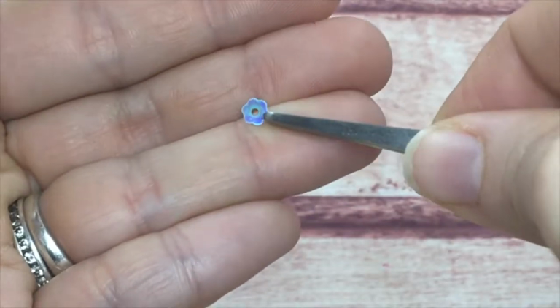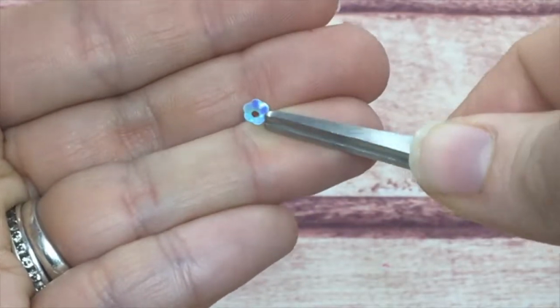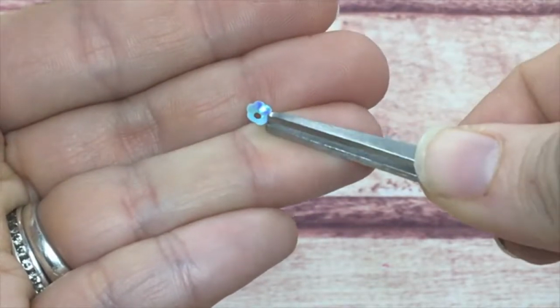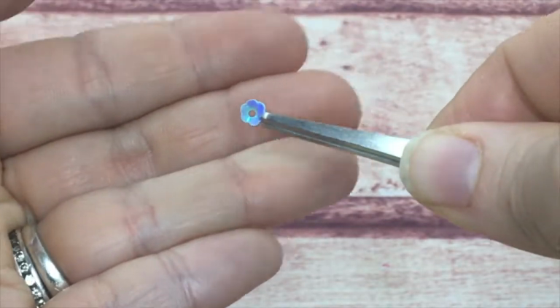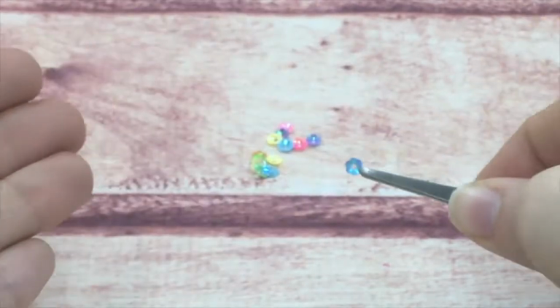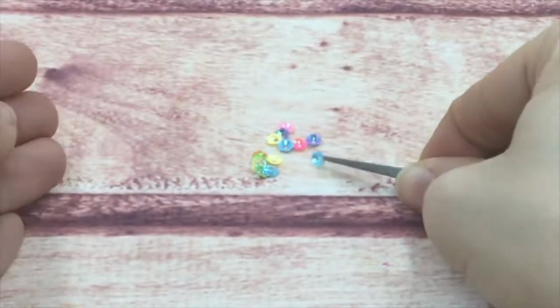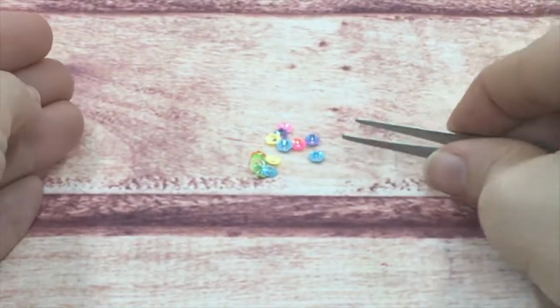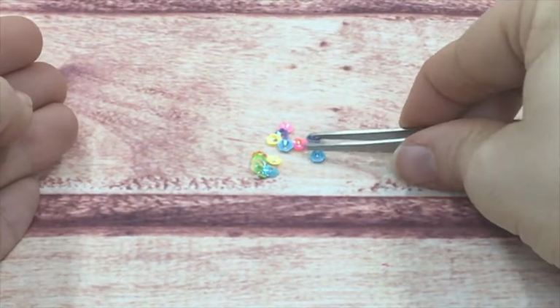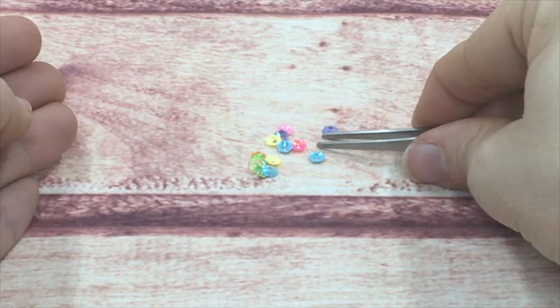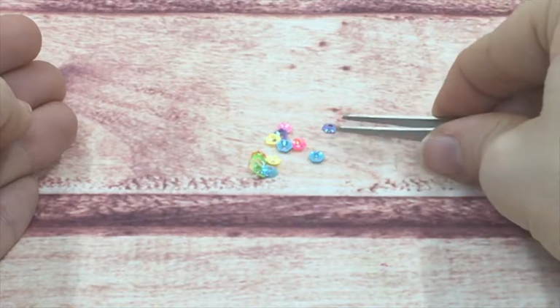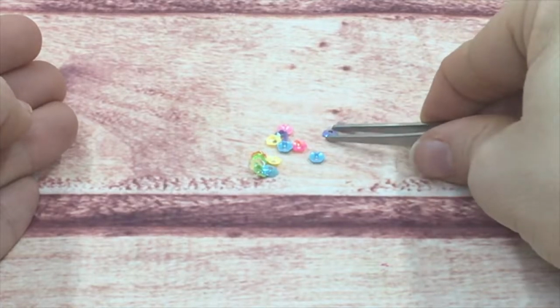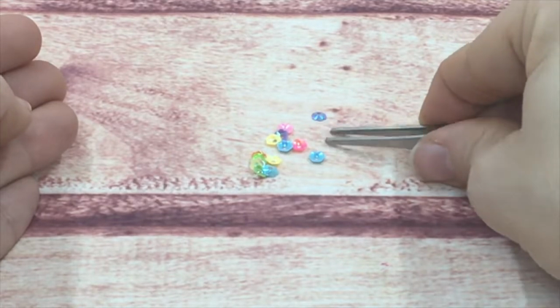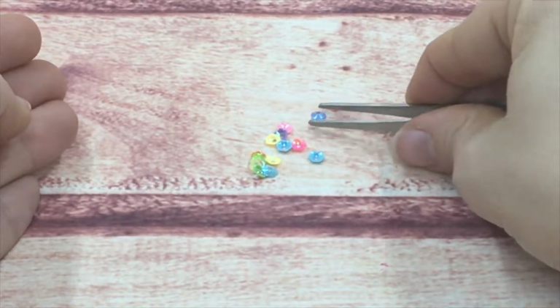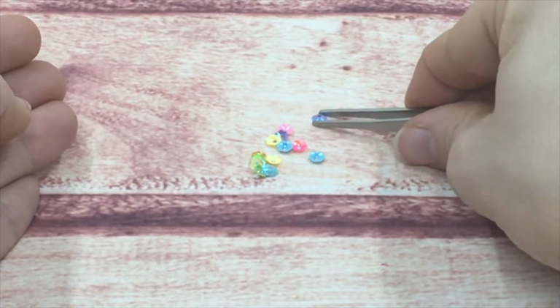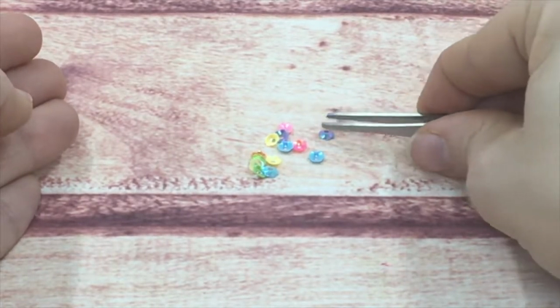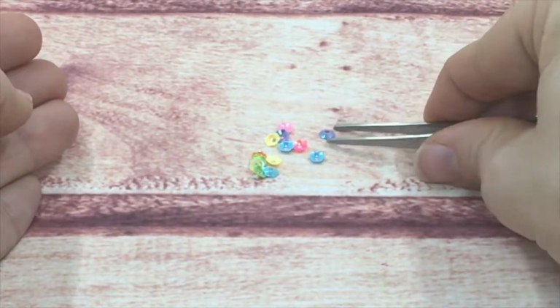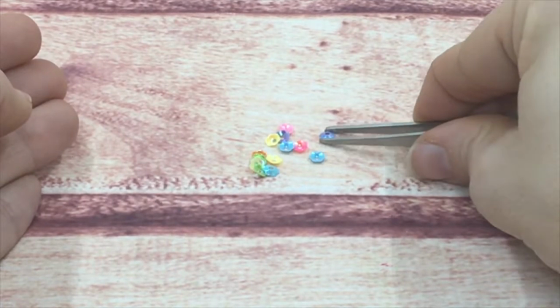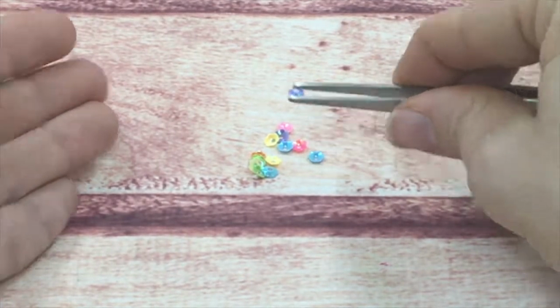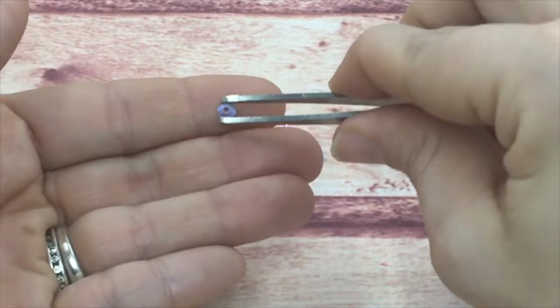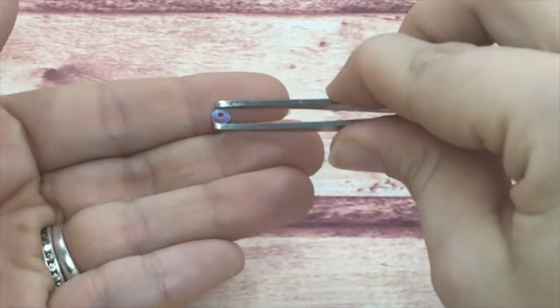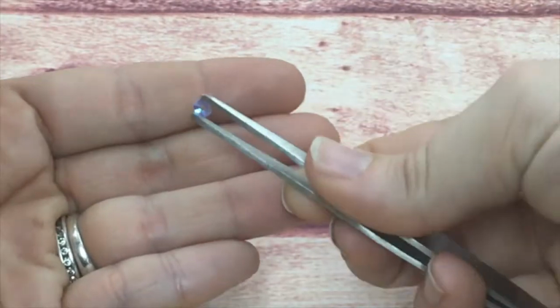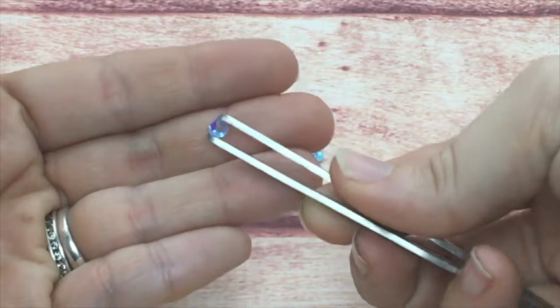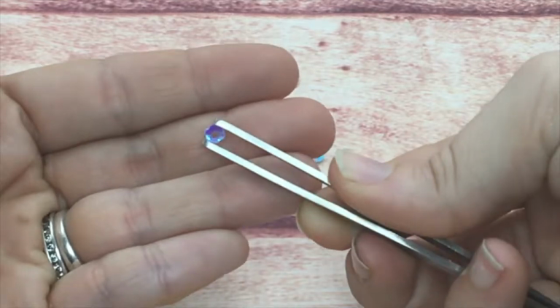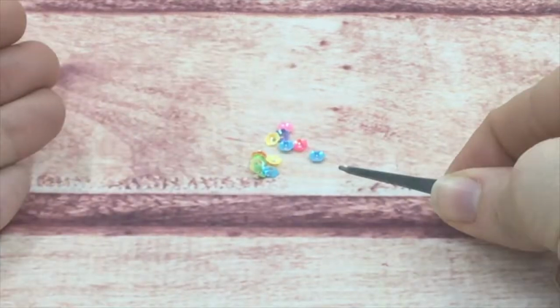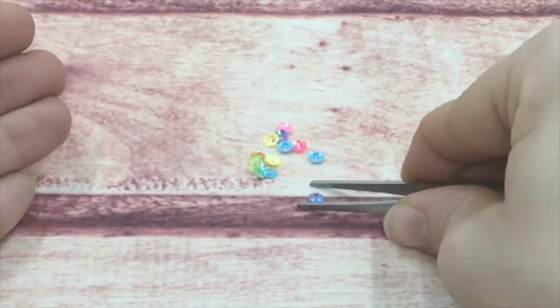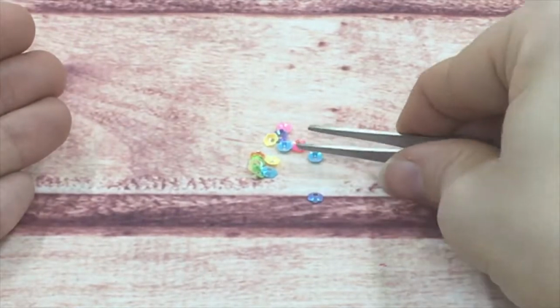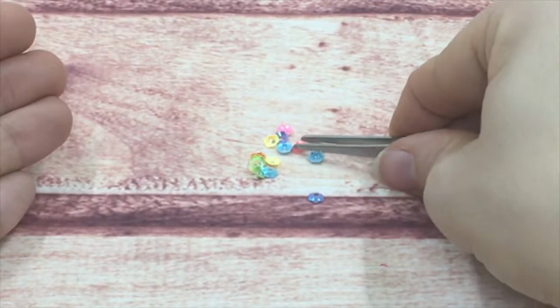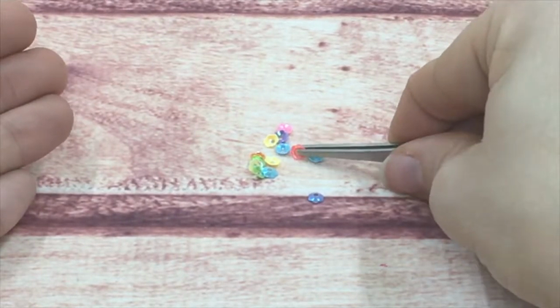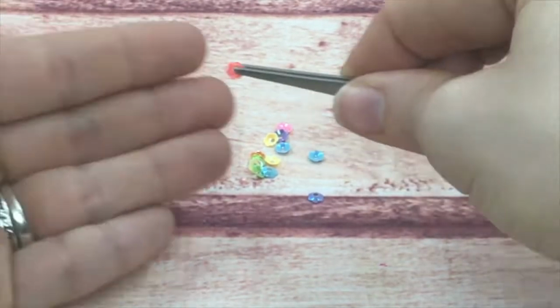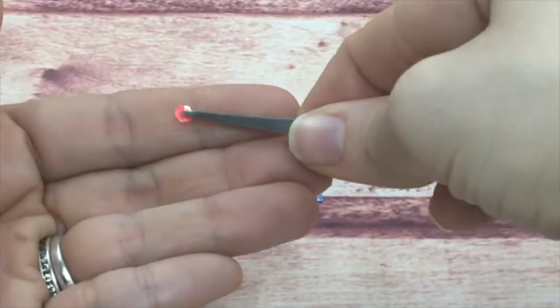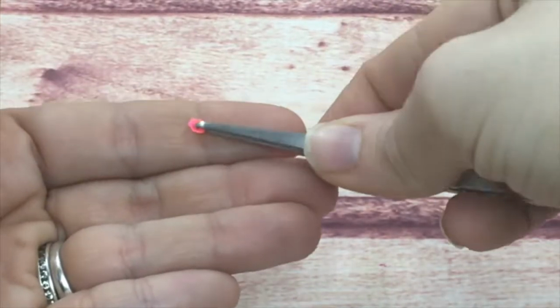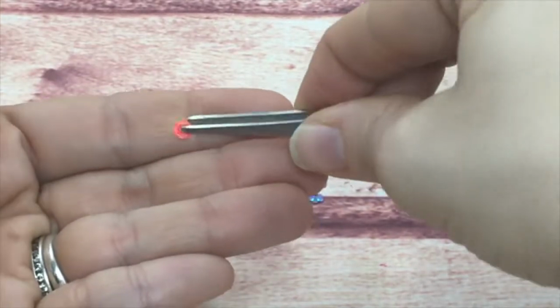These I only sell in the rainbow pack because they are so small, it's so hard to separate by color. But they're really fun — you can see the hot pink, the blues, the purples that come in them.